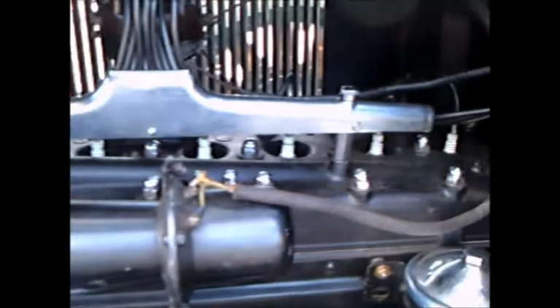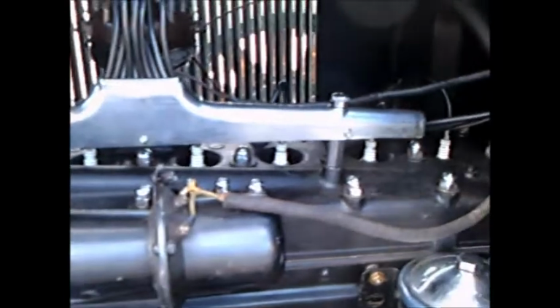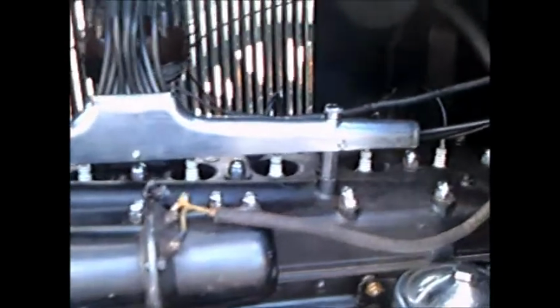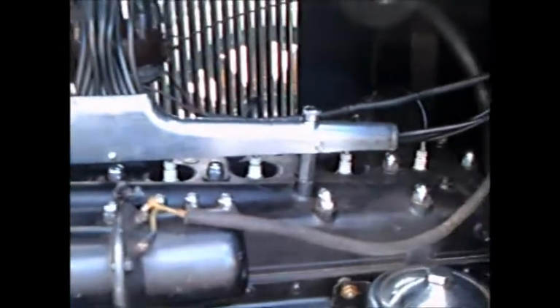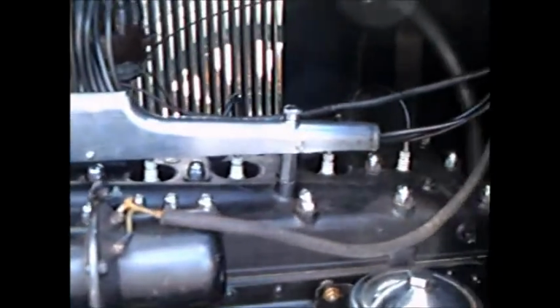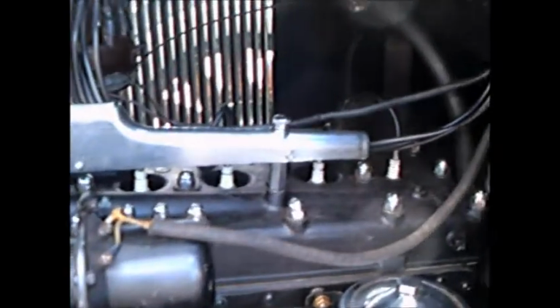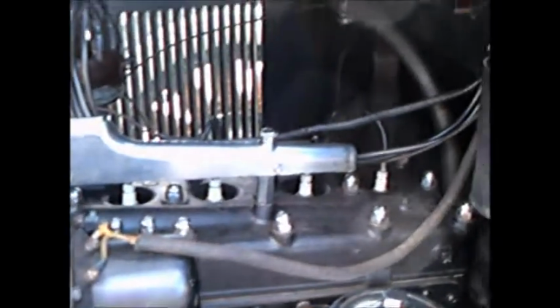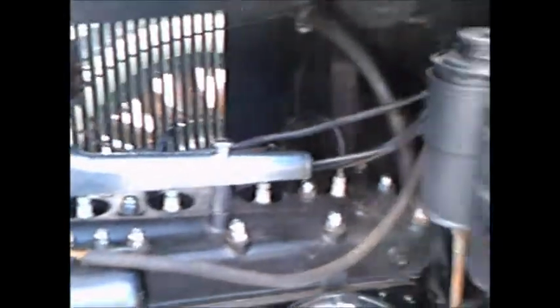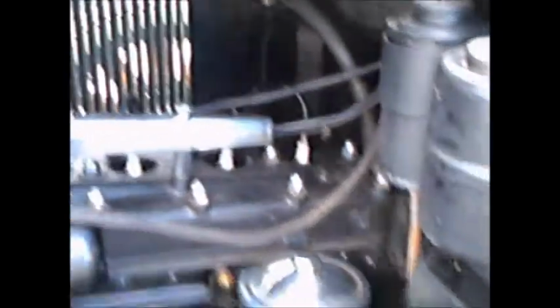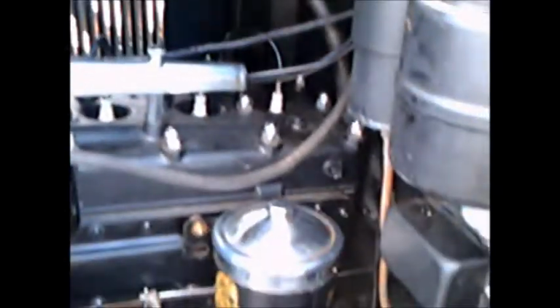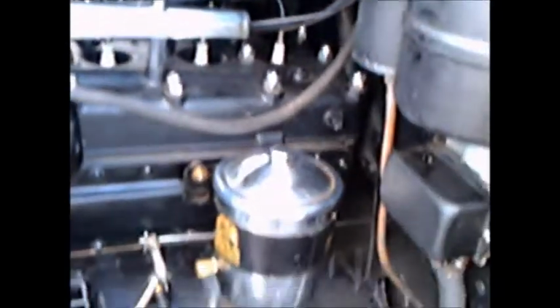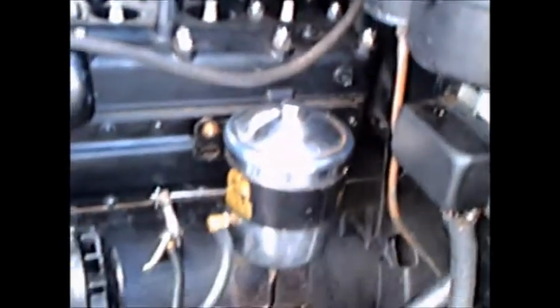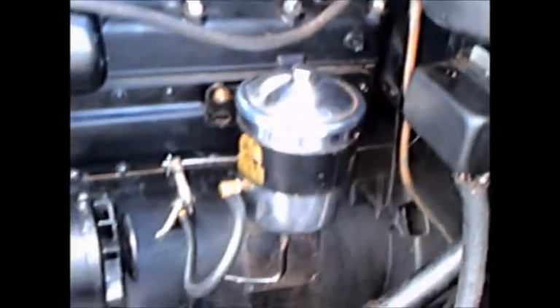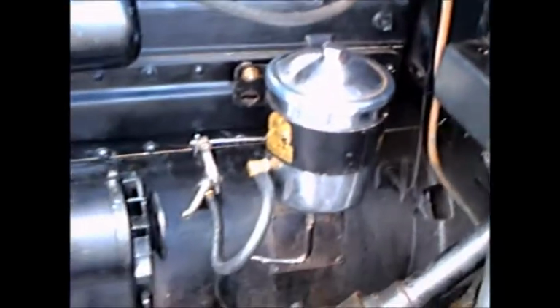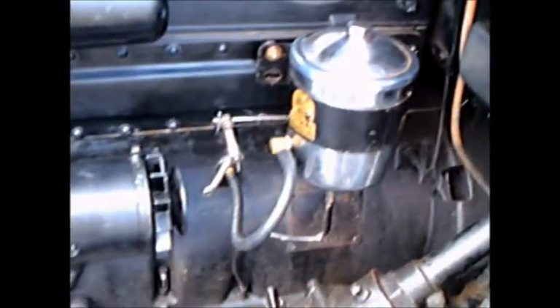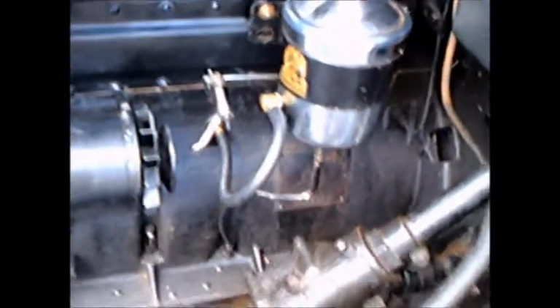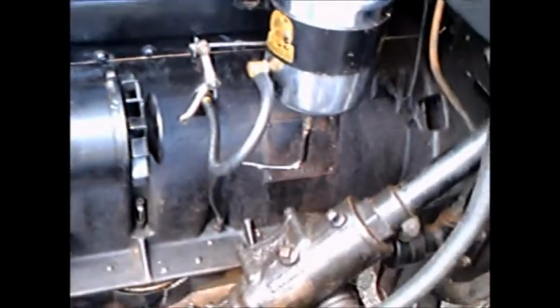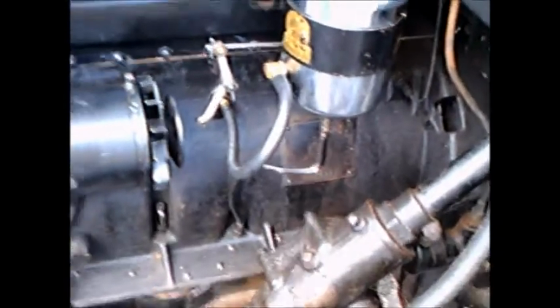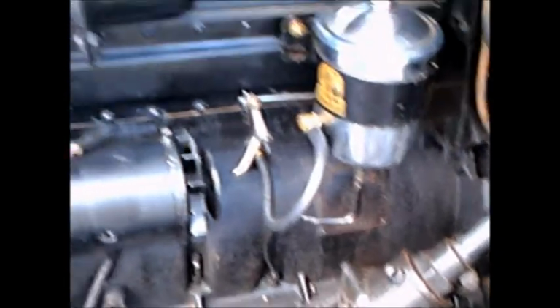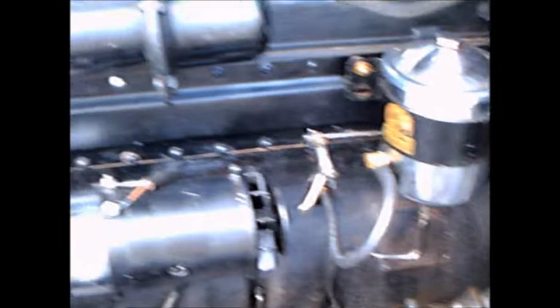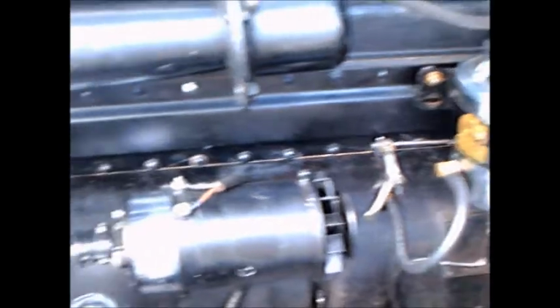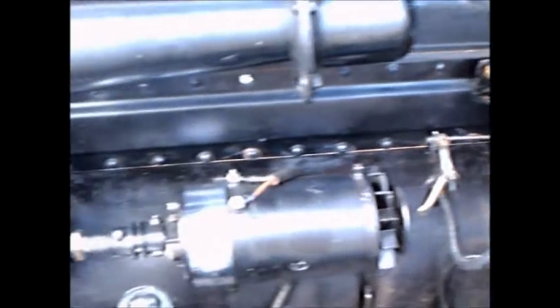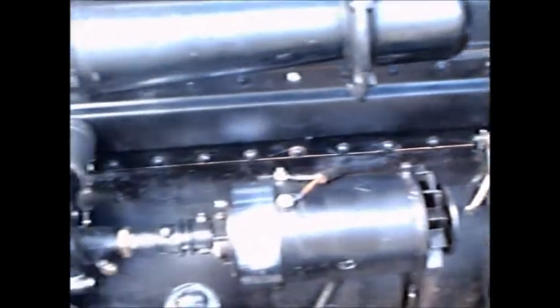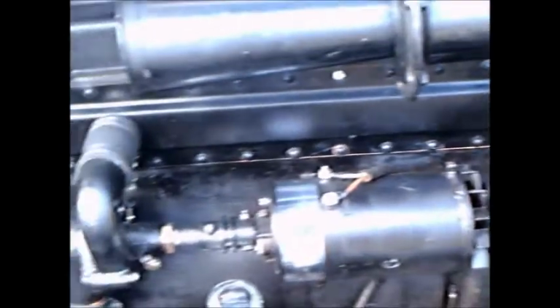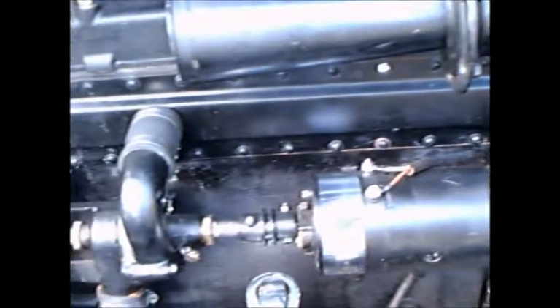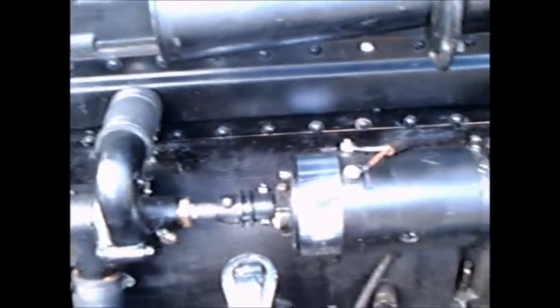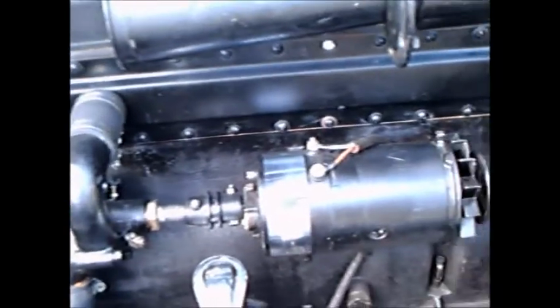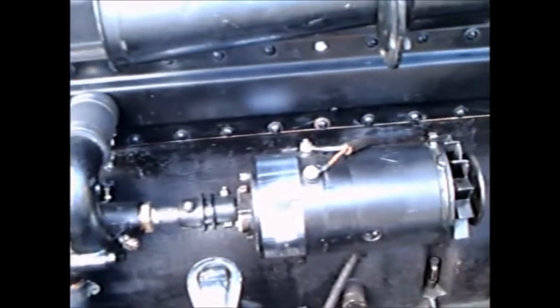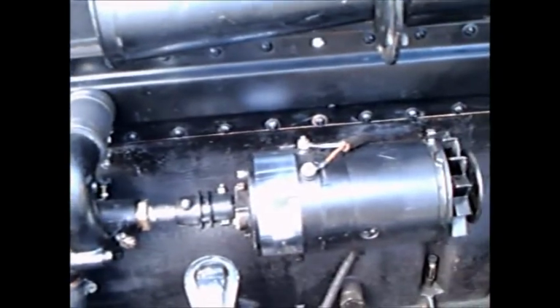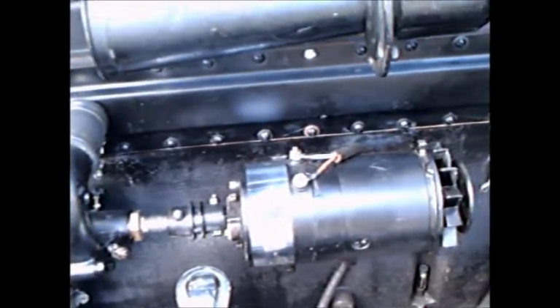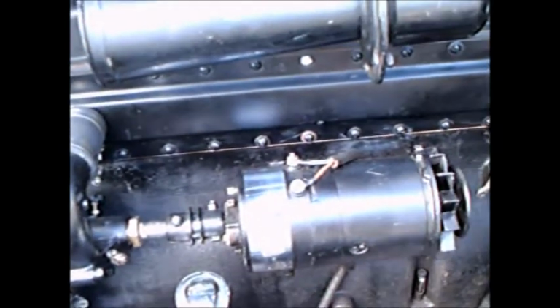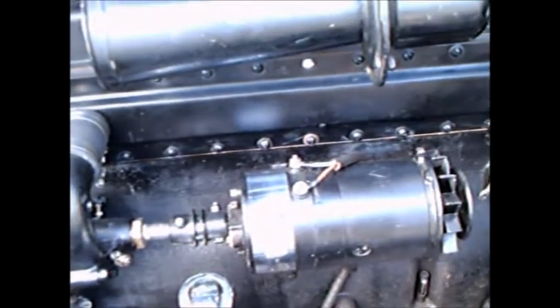Pretty big engine here. Notice the large horns. Appears to be an 8-cylinder.